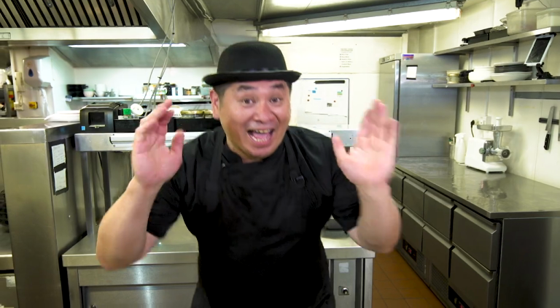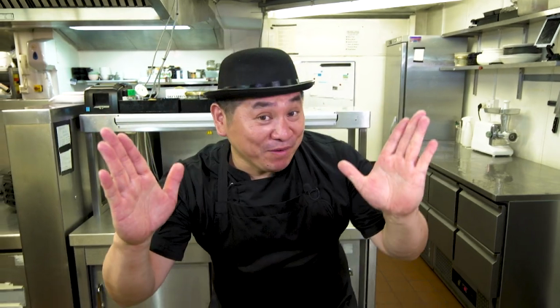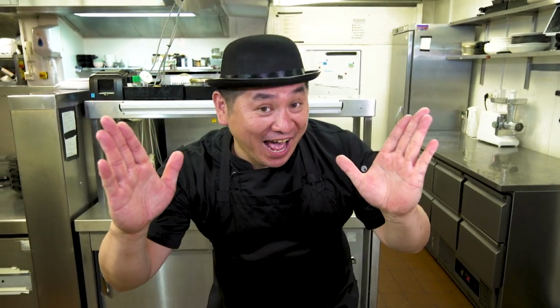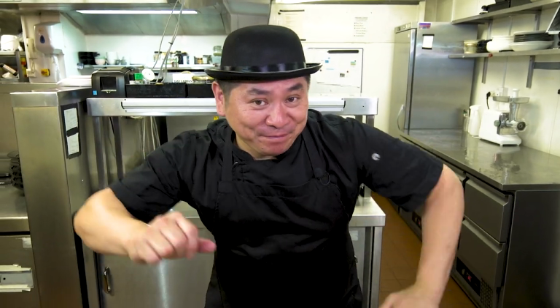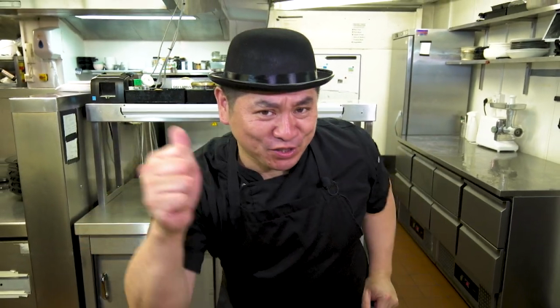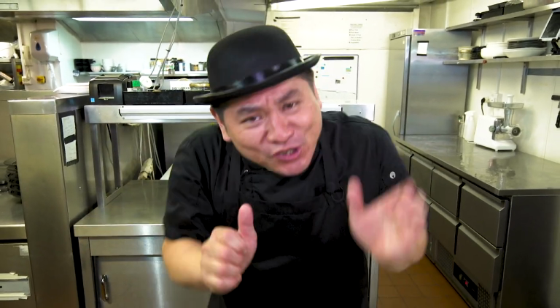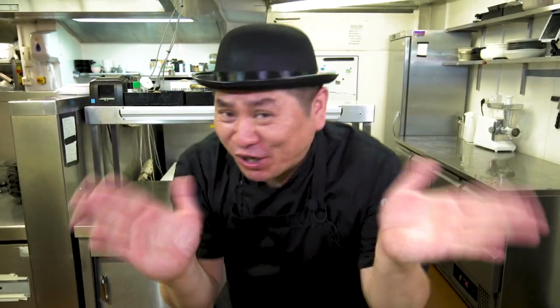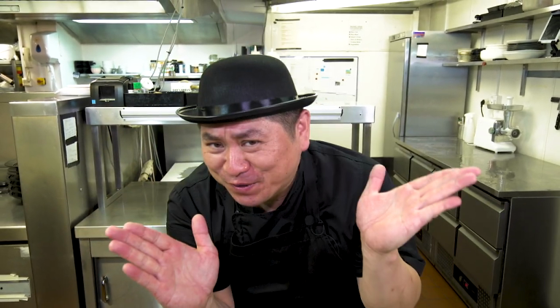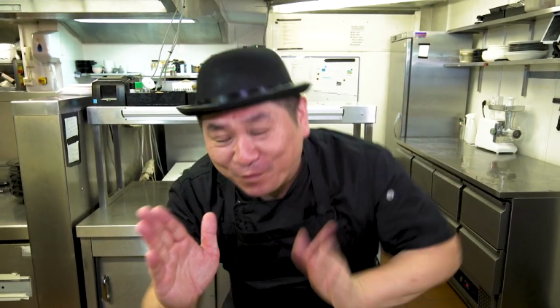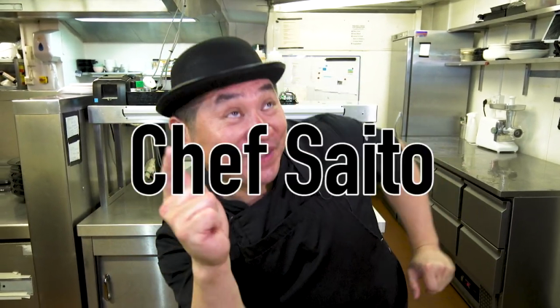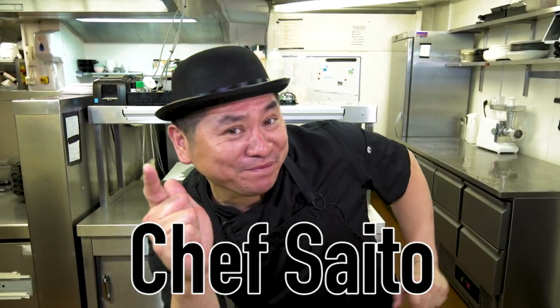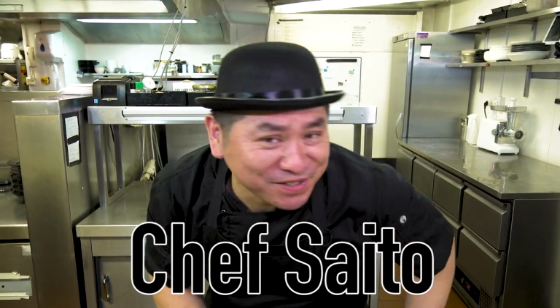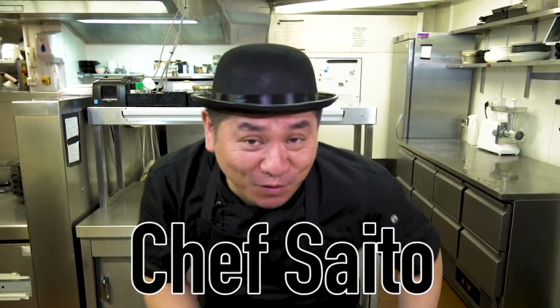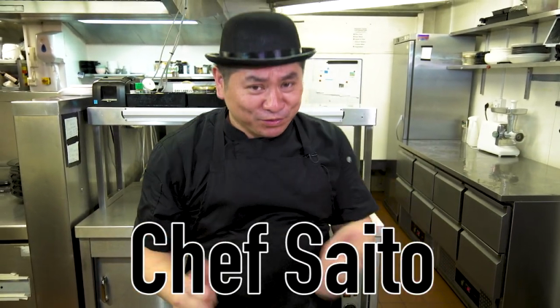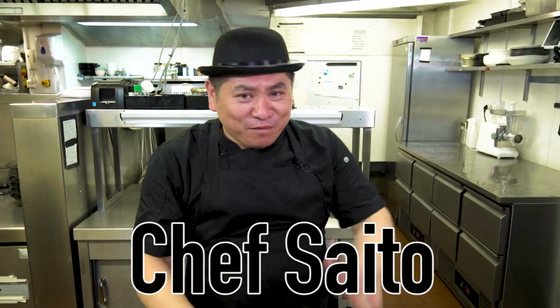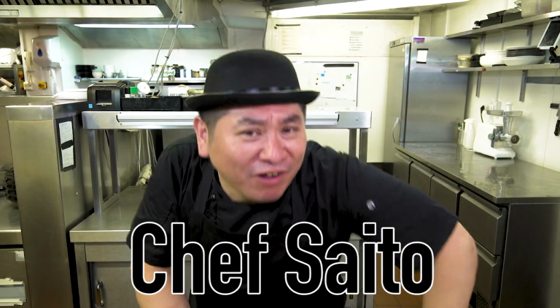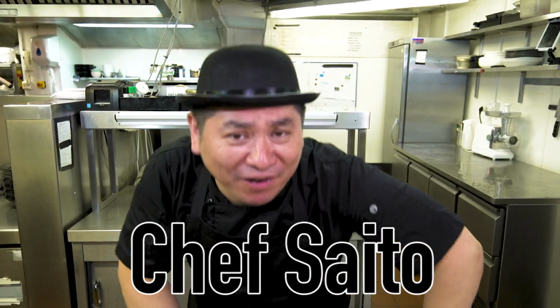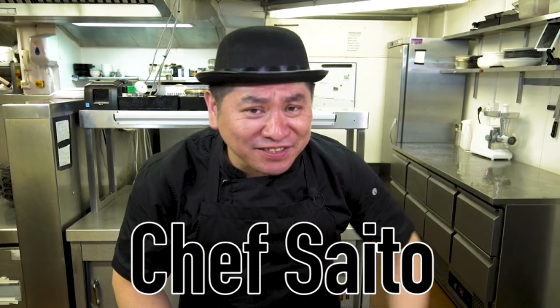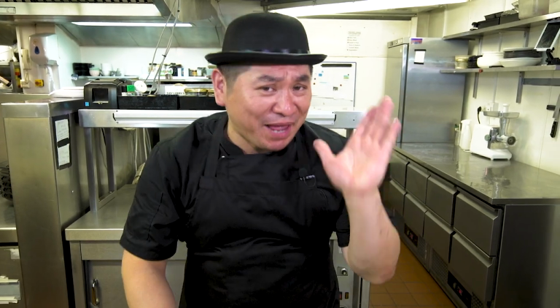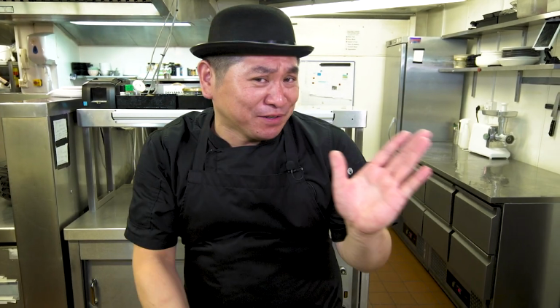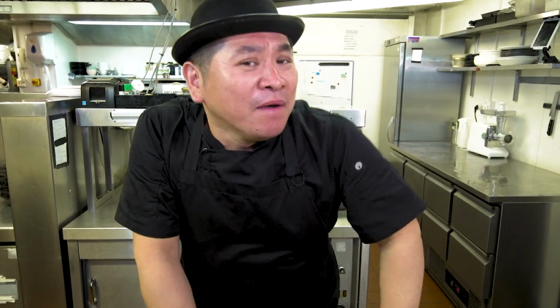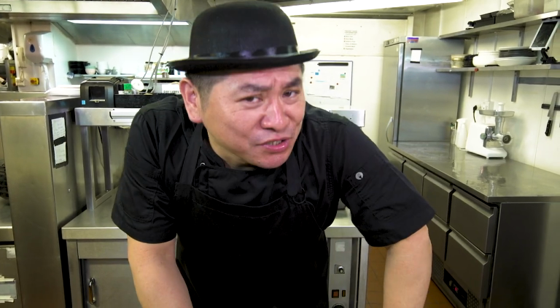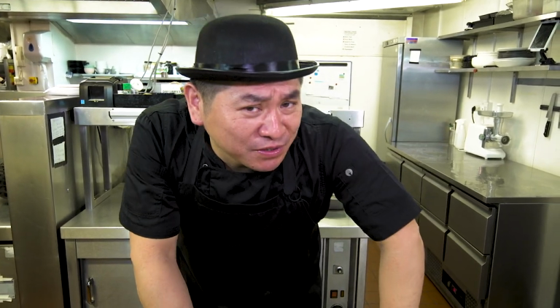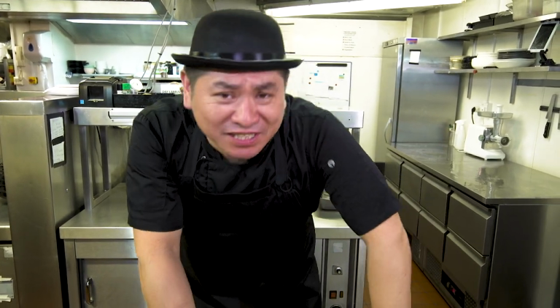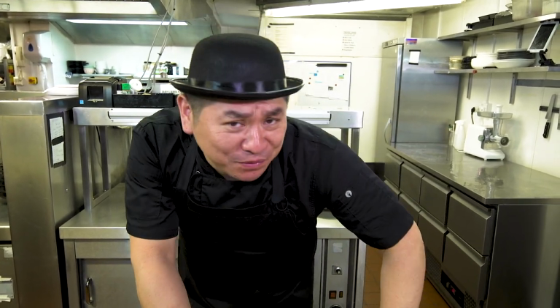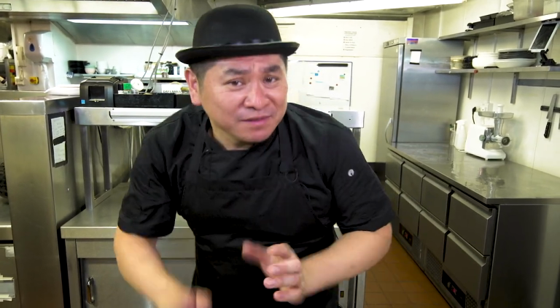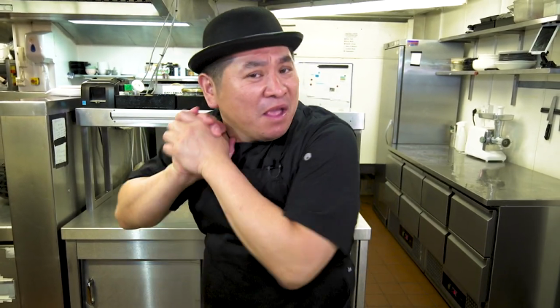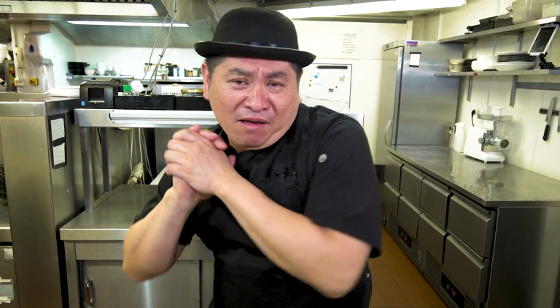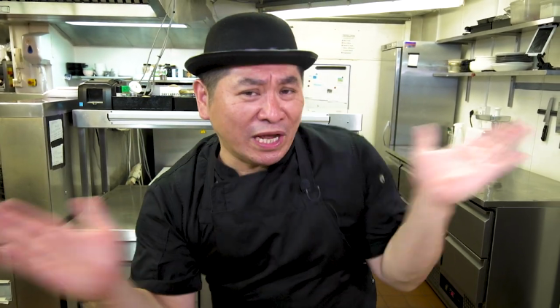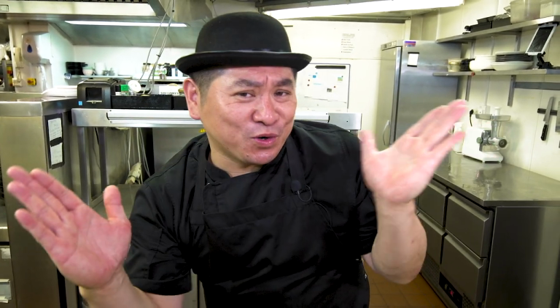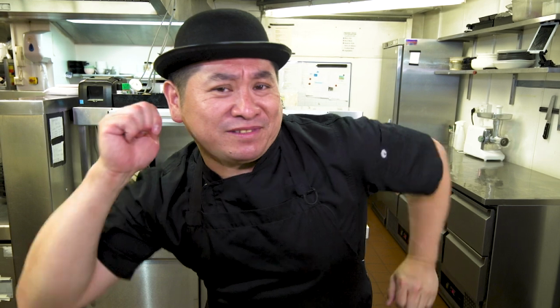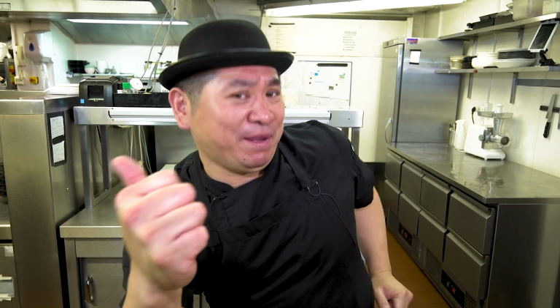Hello everyone, this is Chef Saito. Today we will have another episode of Chef Saito's Washoku Tips.